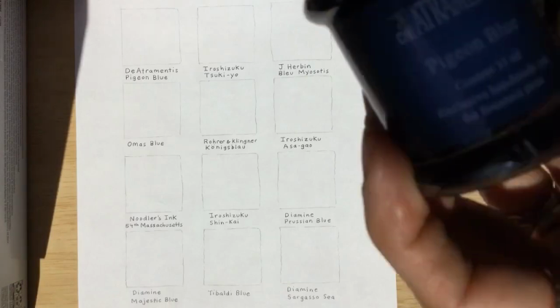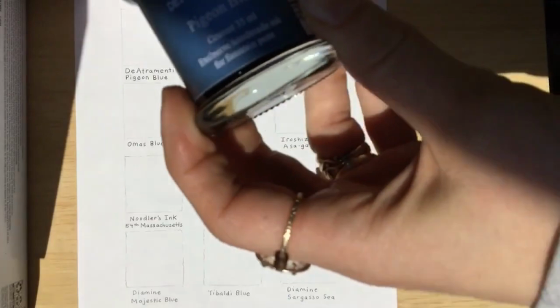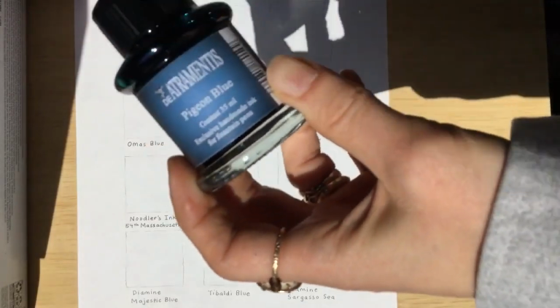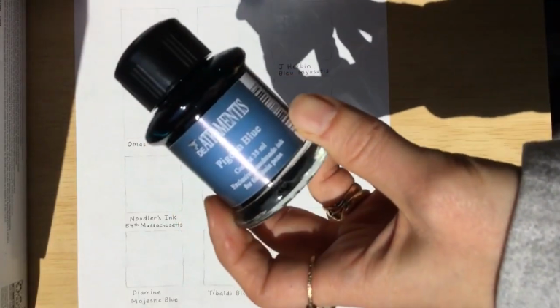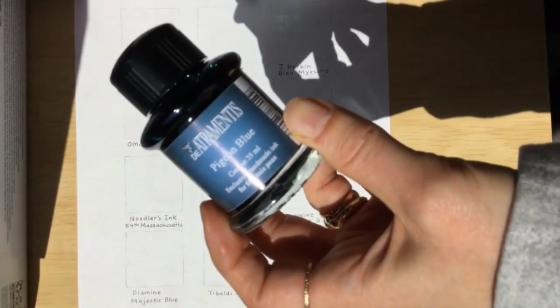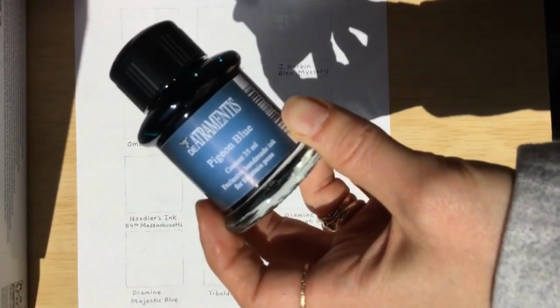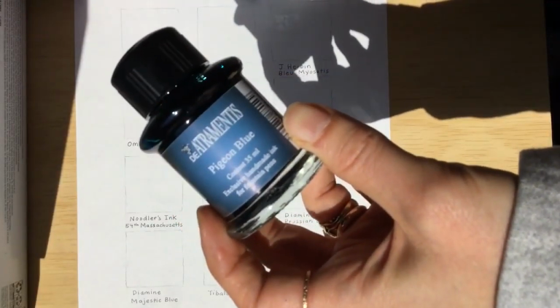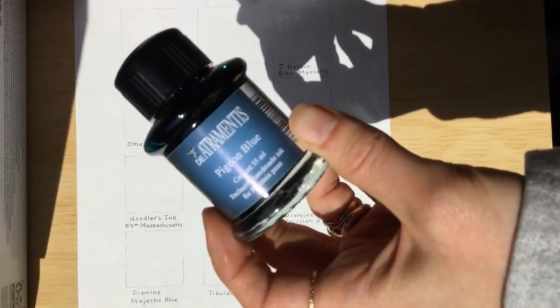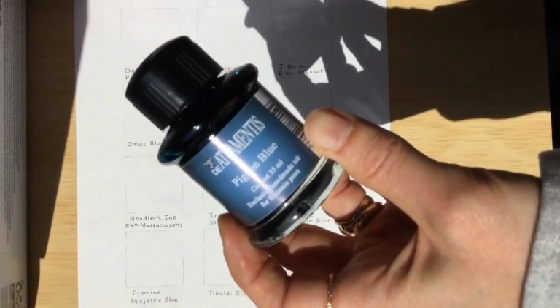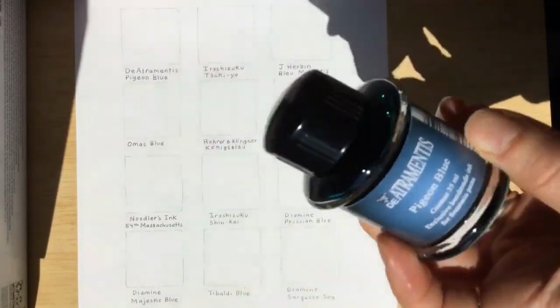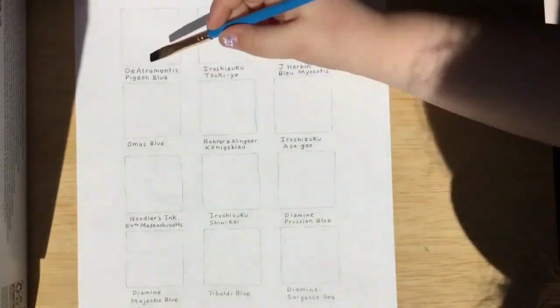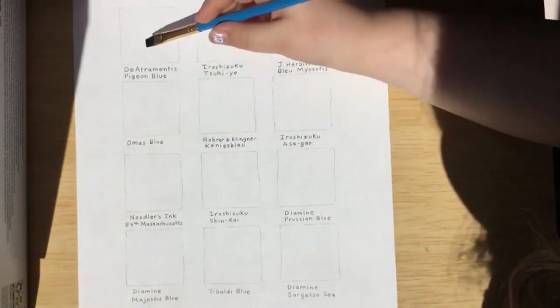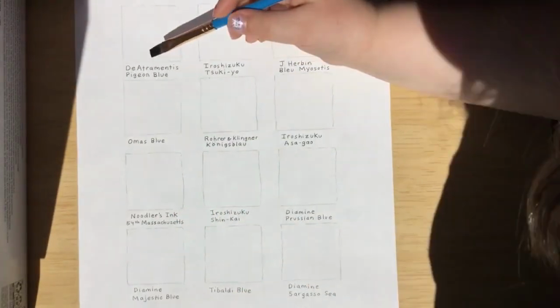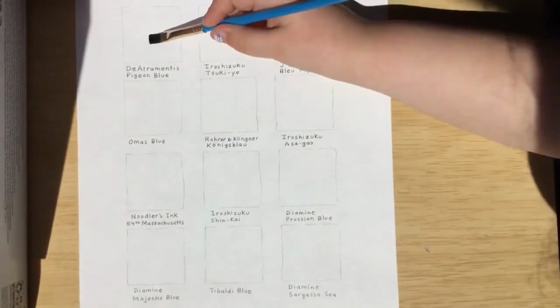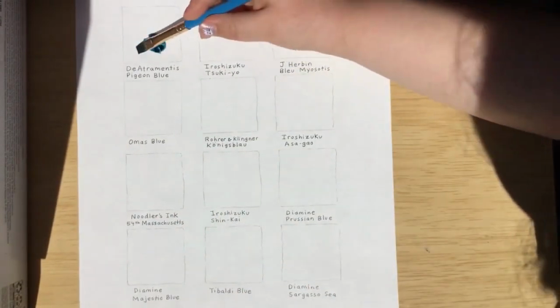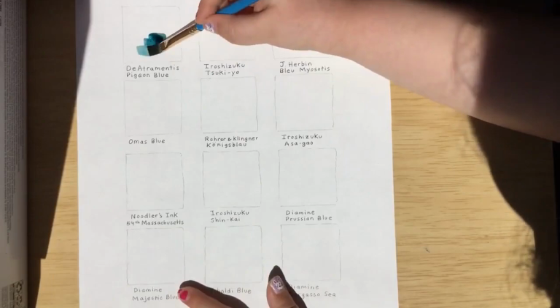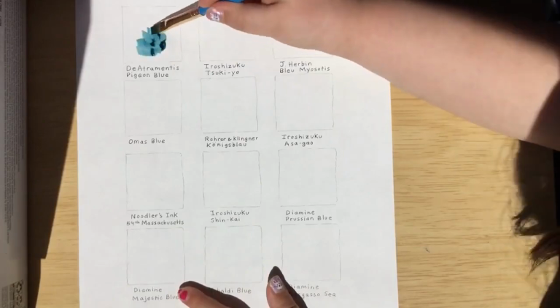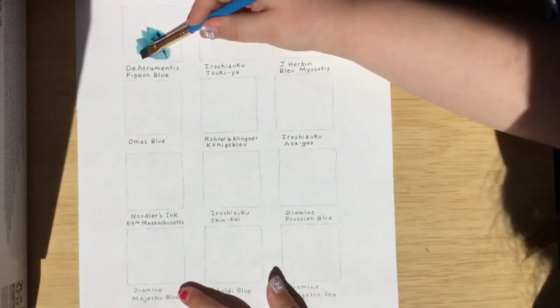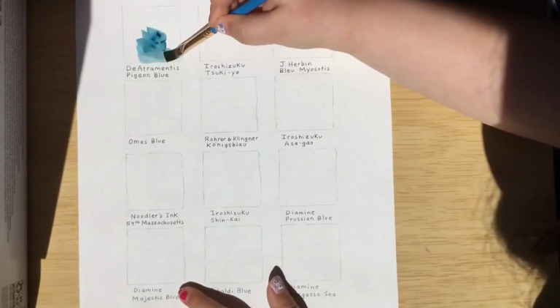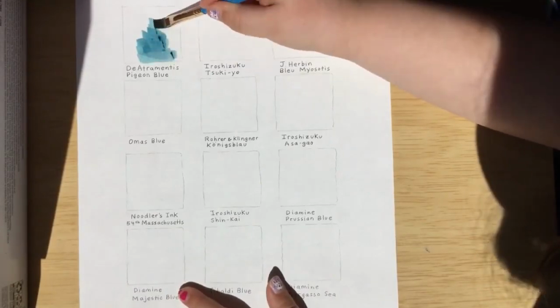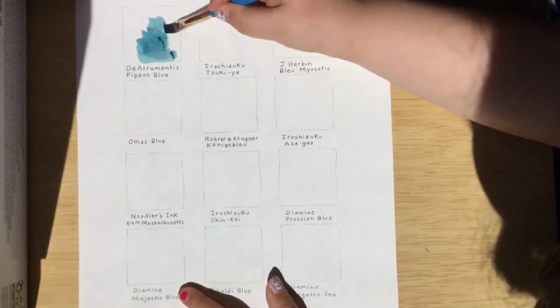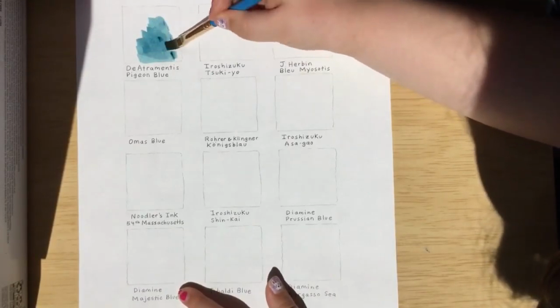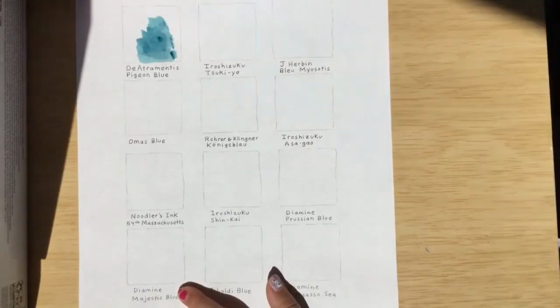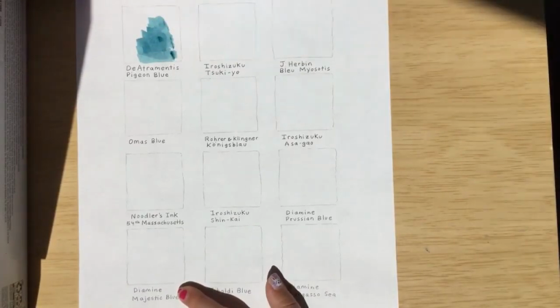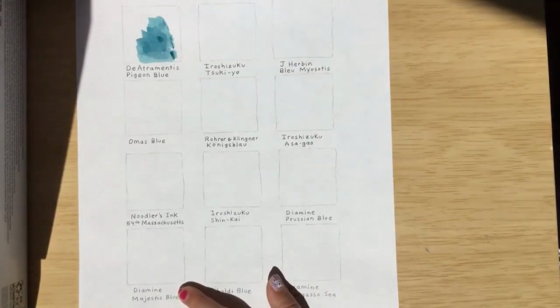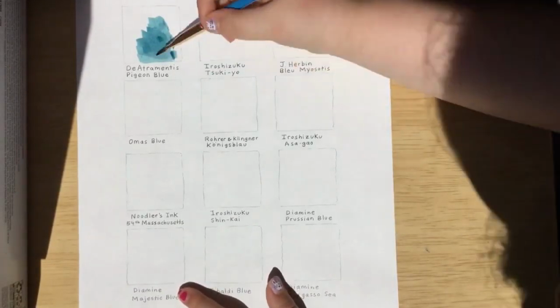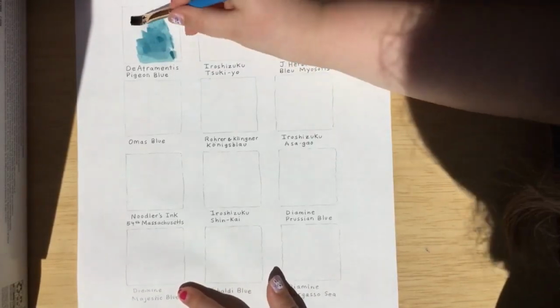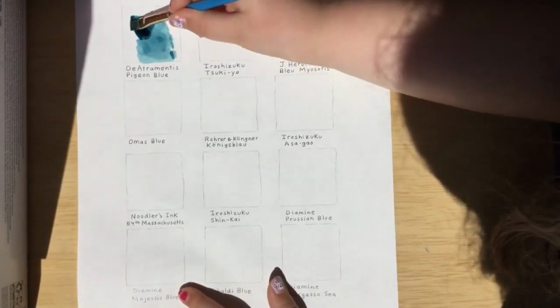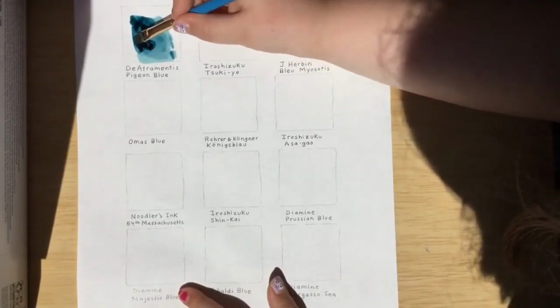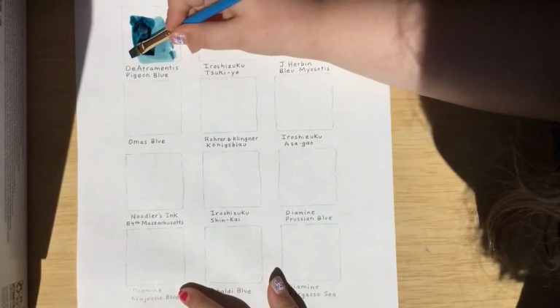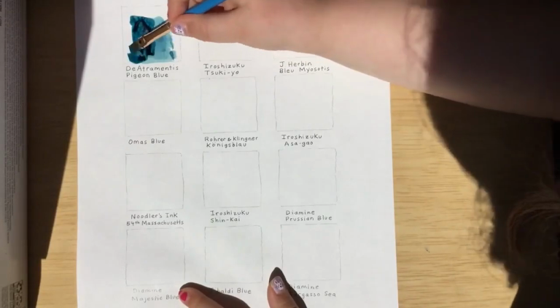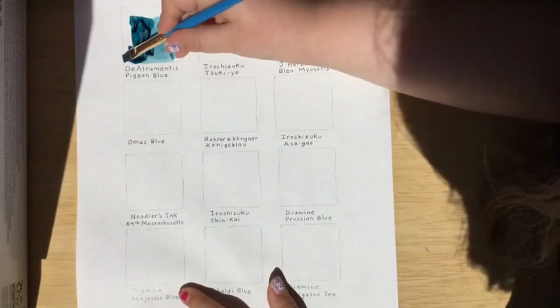We're going to be starting out with Detrimentus Pigeon Blue. I'm really excited to do this because I get to use a brush. Oh, that's a good blue.